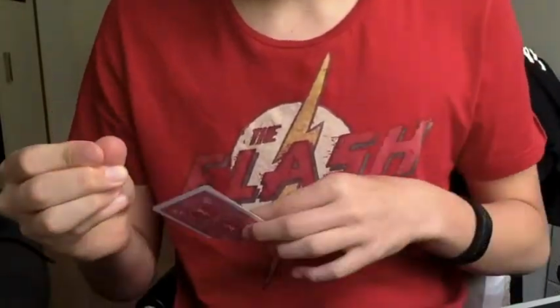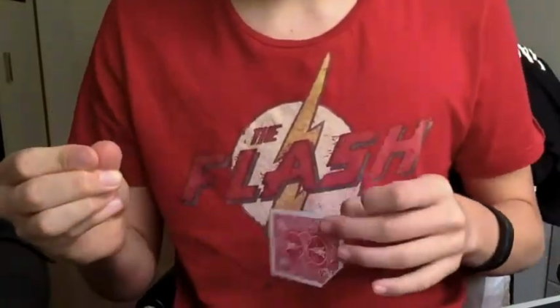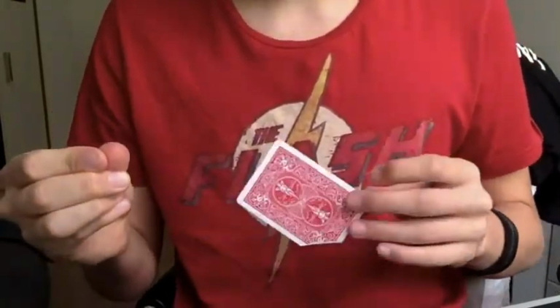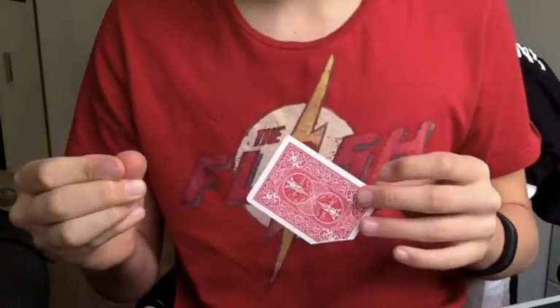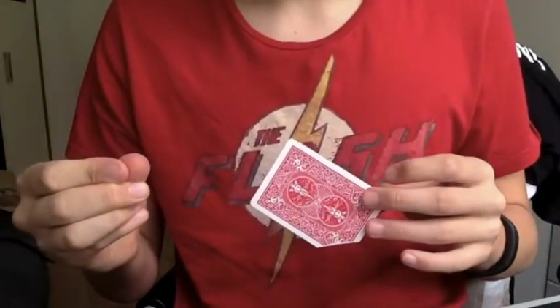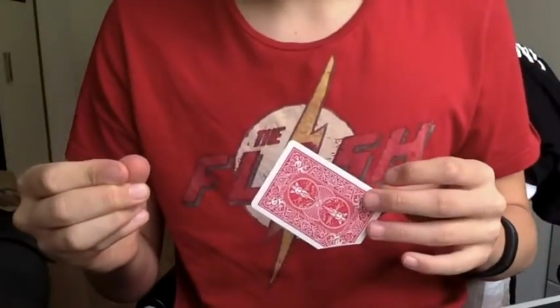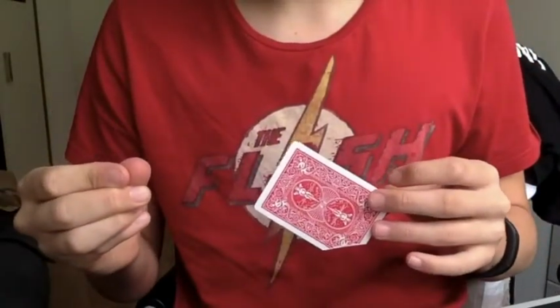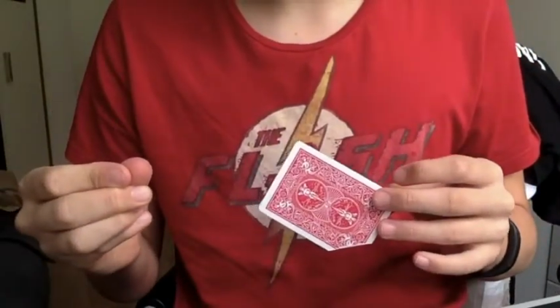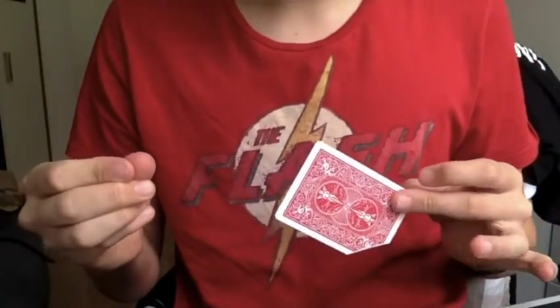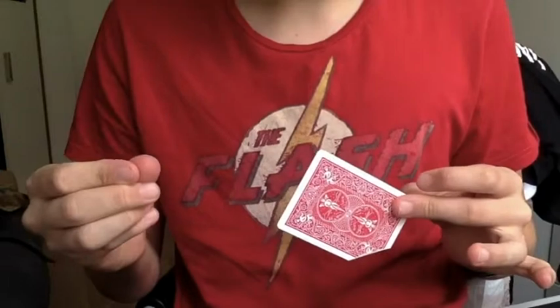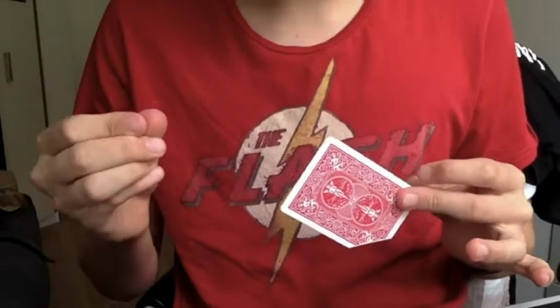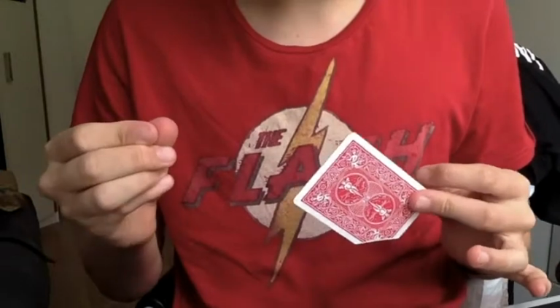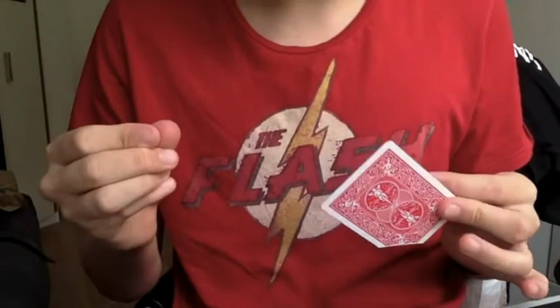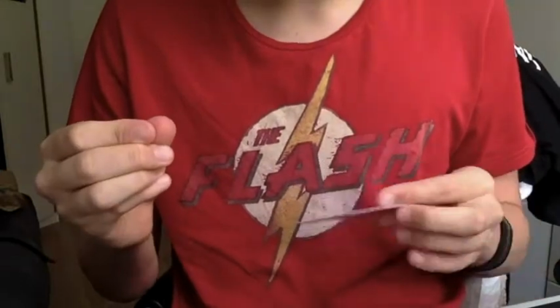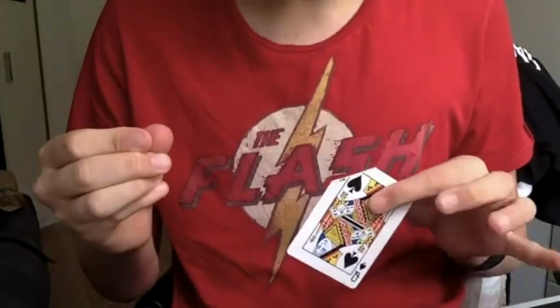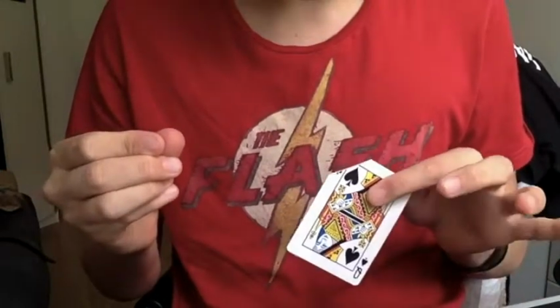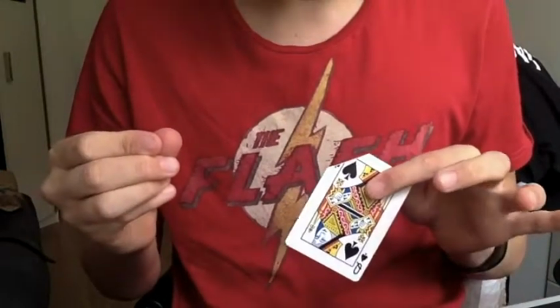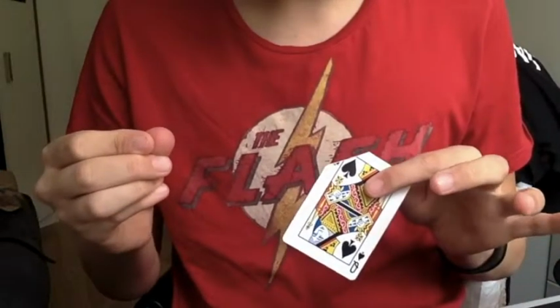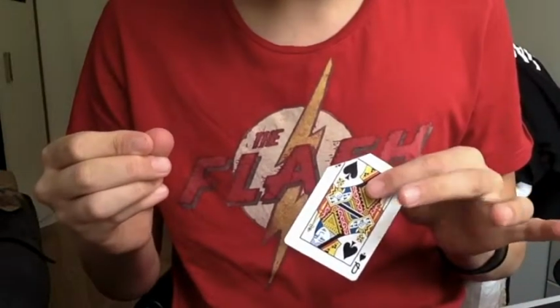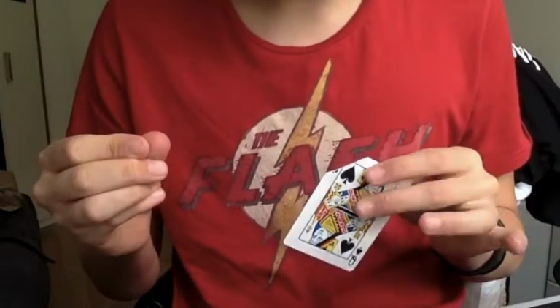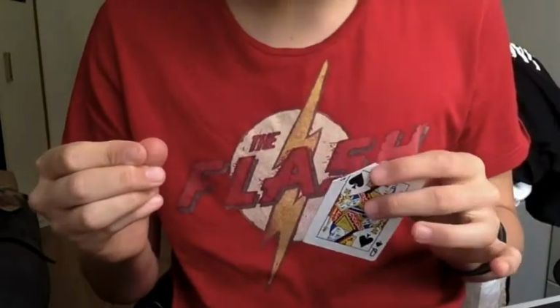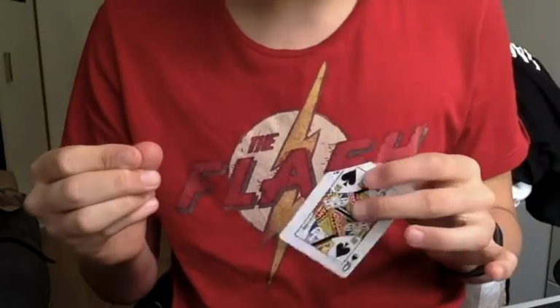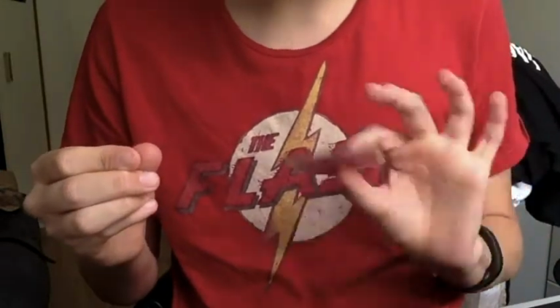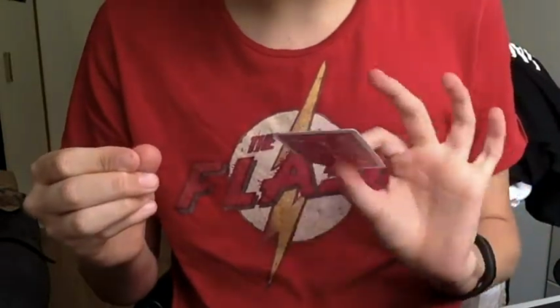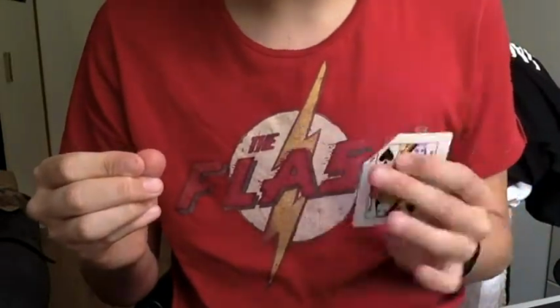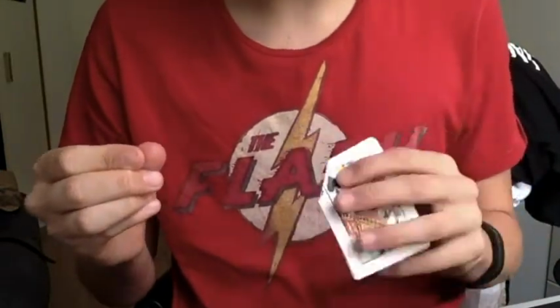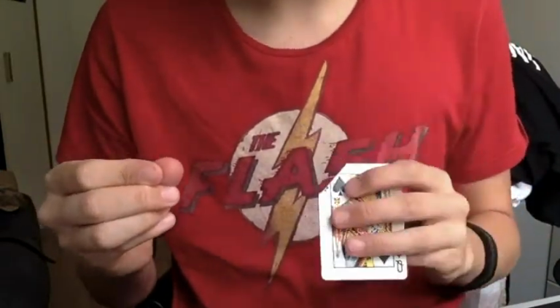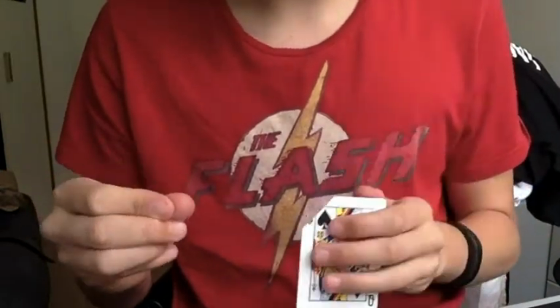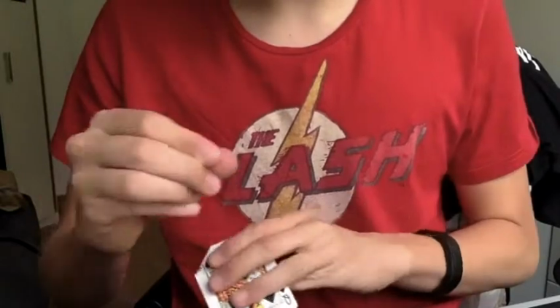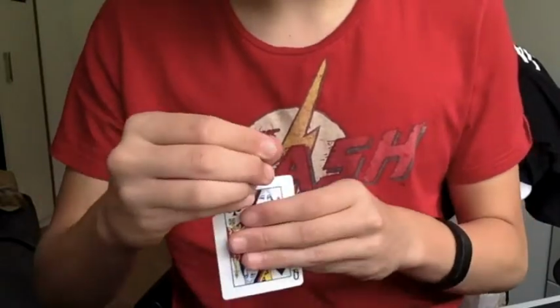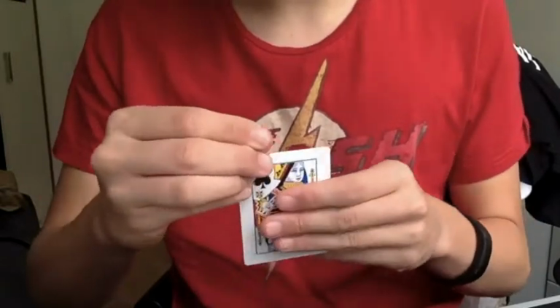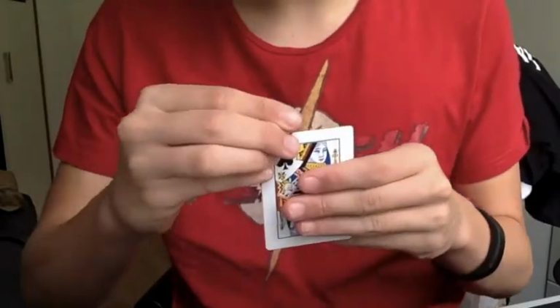And I do this because now I can easily take this corner and just rip it off. See? That was pretty stupid because this is actually the only full deck of cards that I've got left. Let me try something.